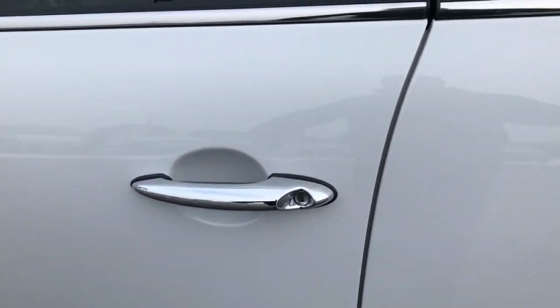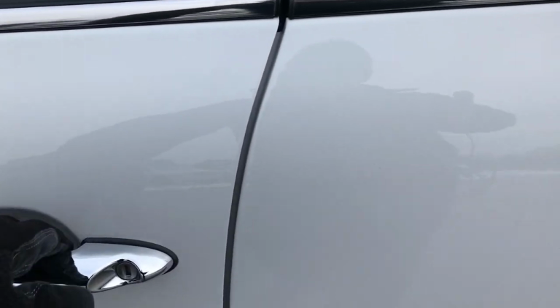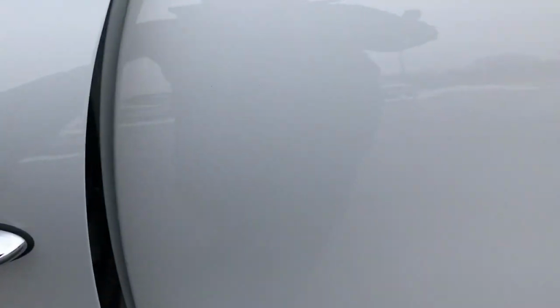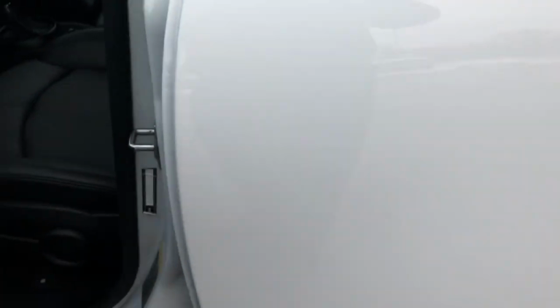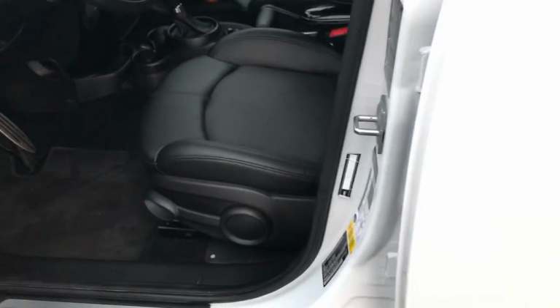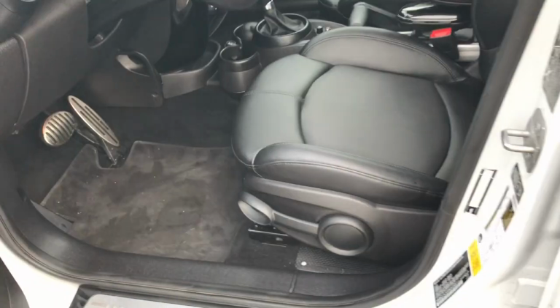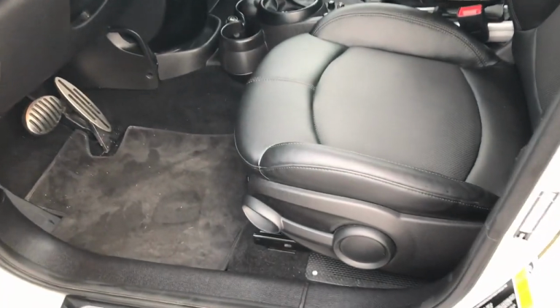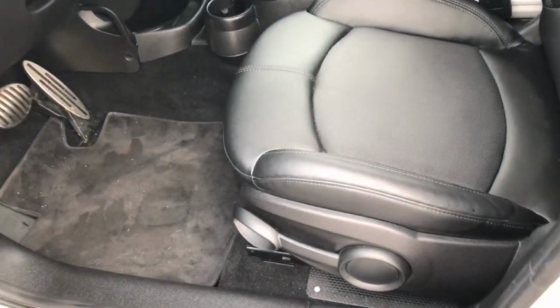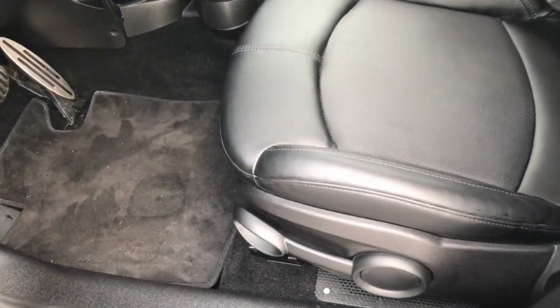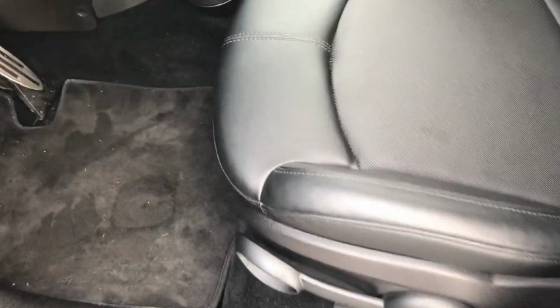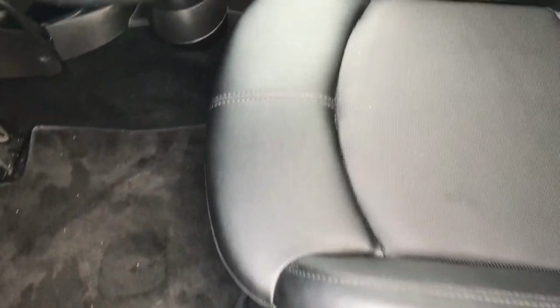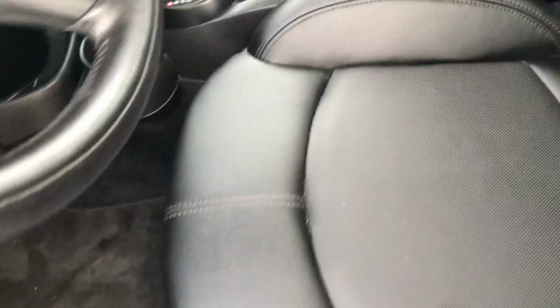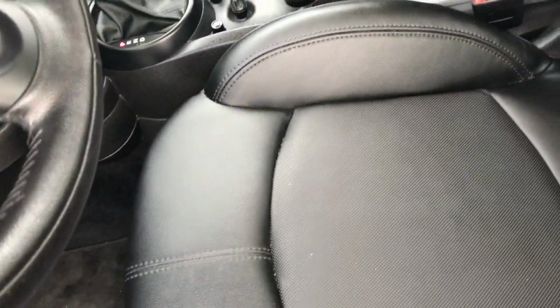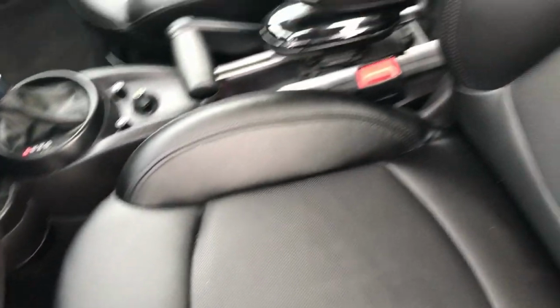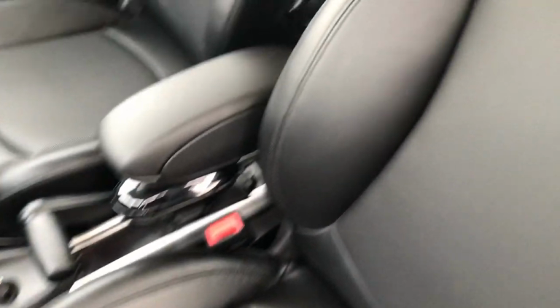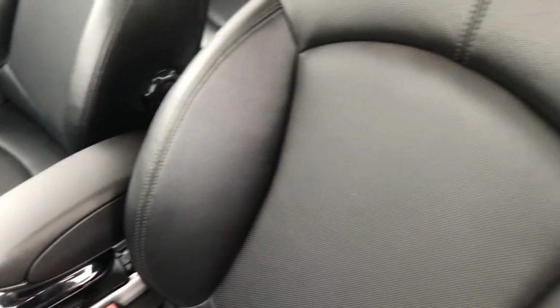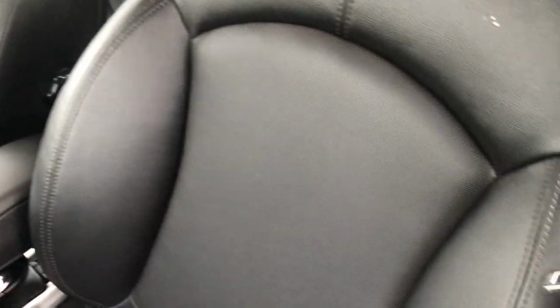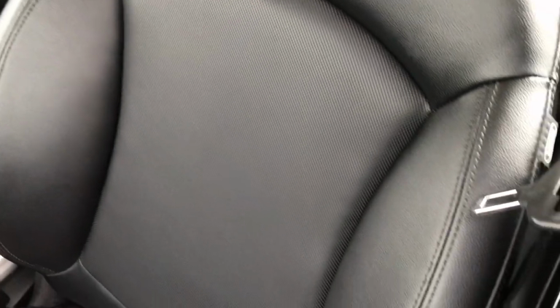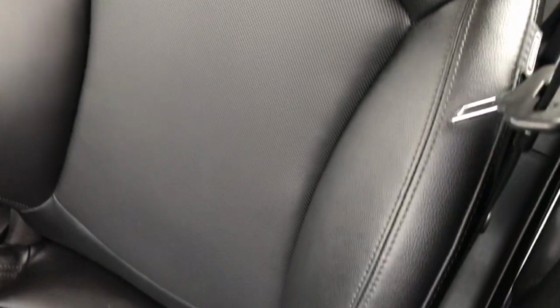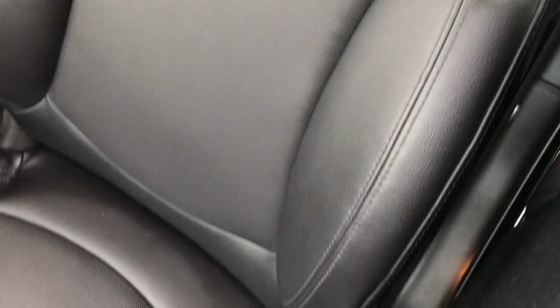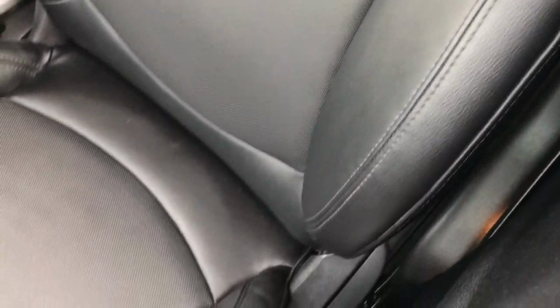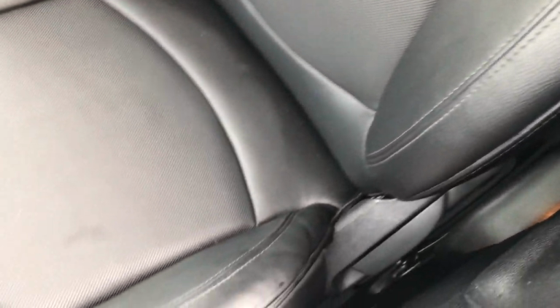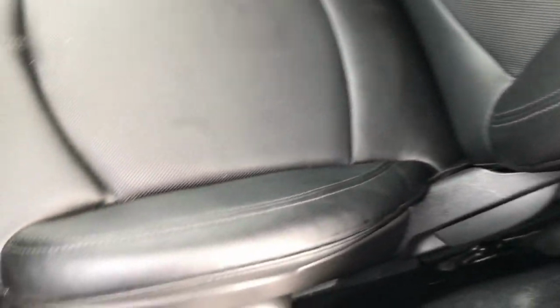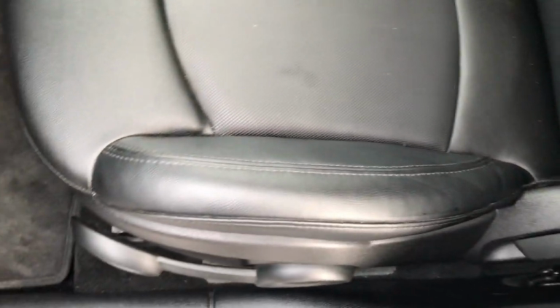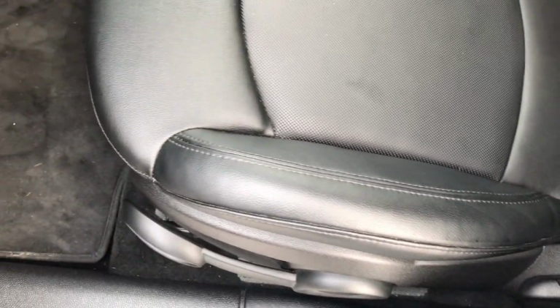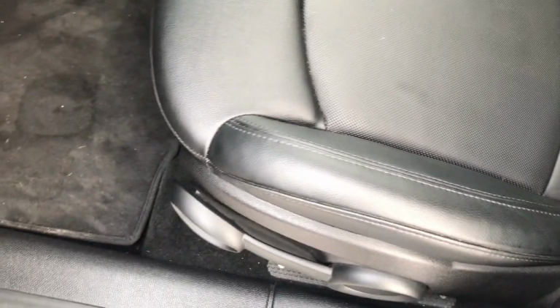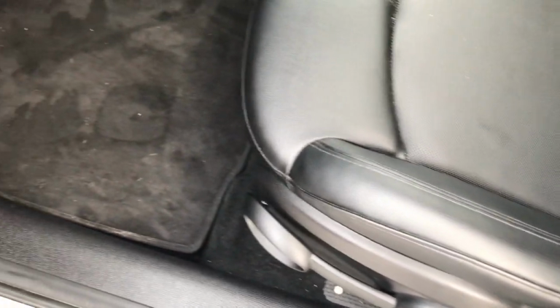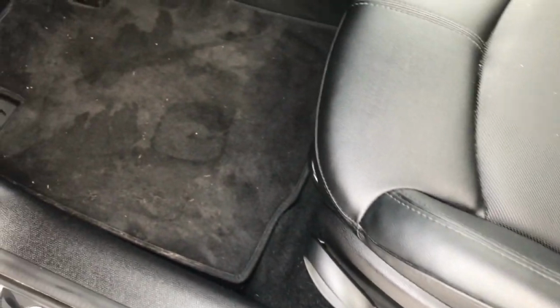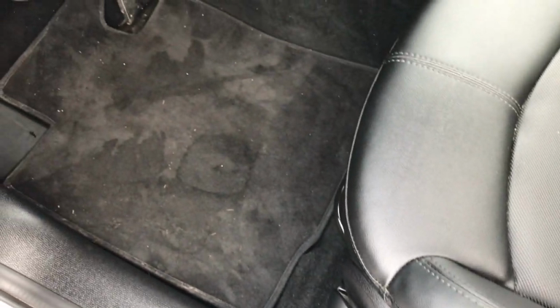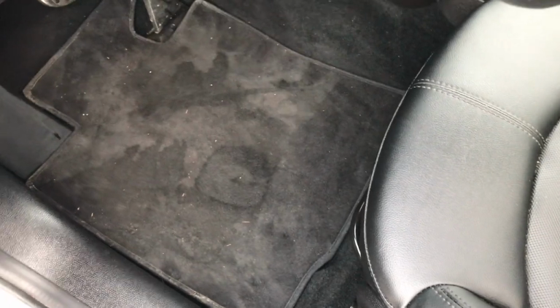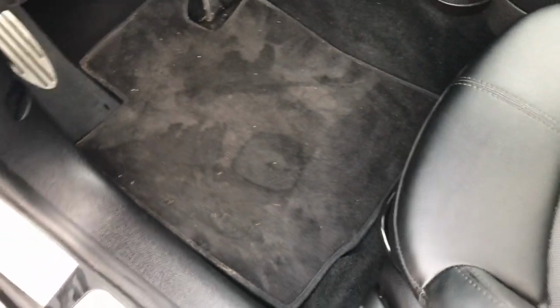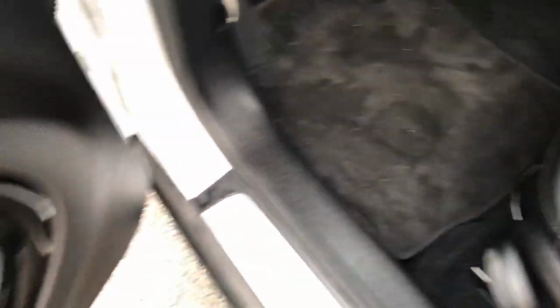Inside, the Countryman package gives you the black leather interior. There are no rips or tears on these seats — it's very, very clean. This car has never been smoked in, and we have factory floor mats throughout.